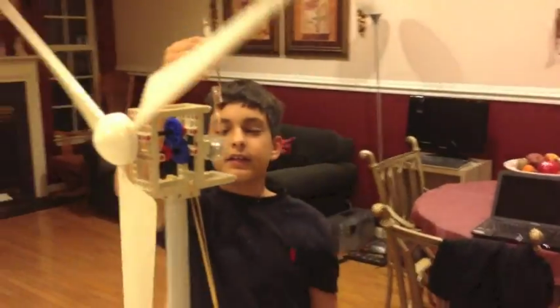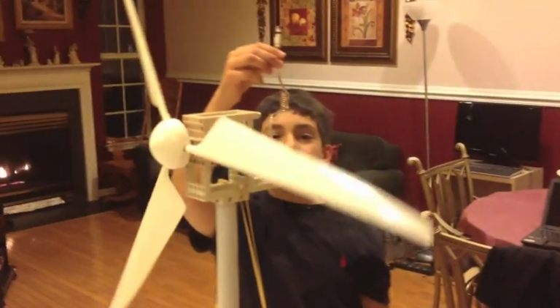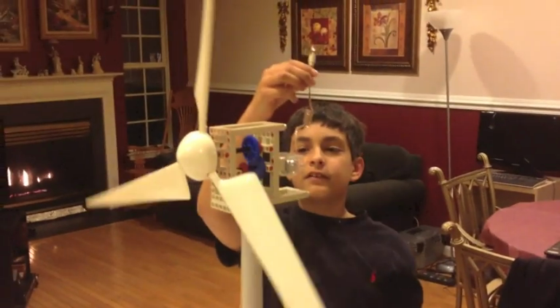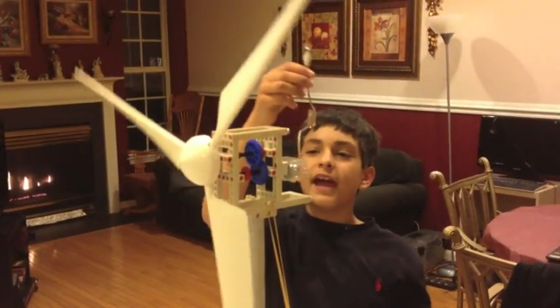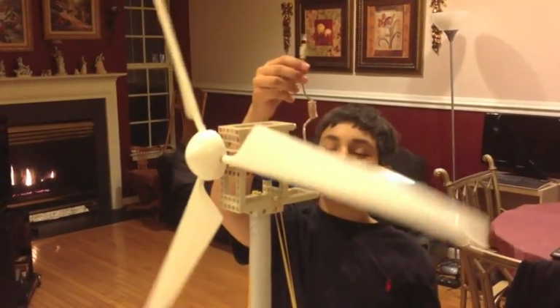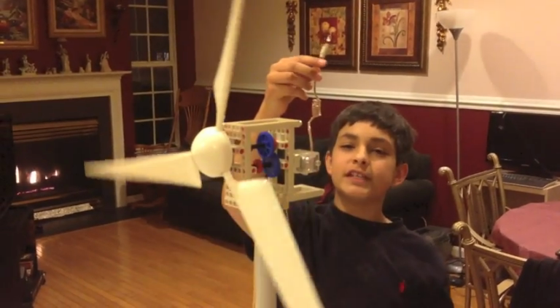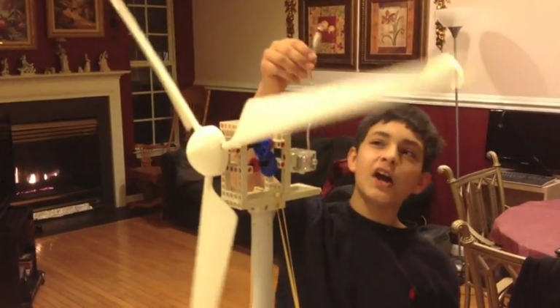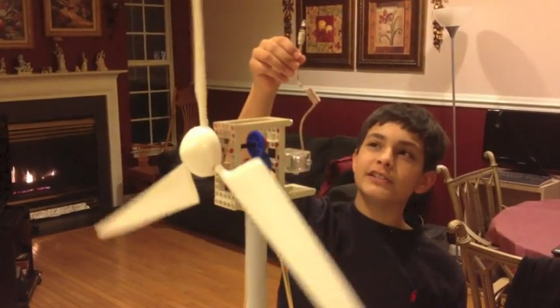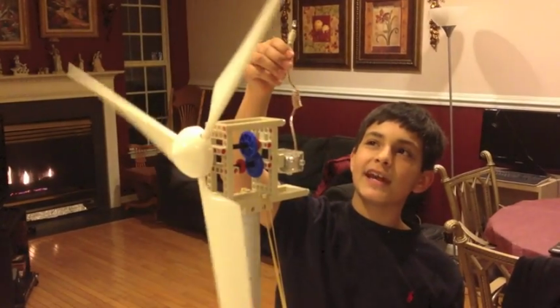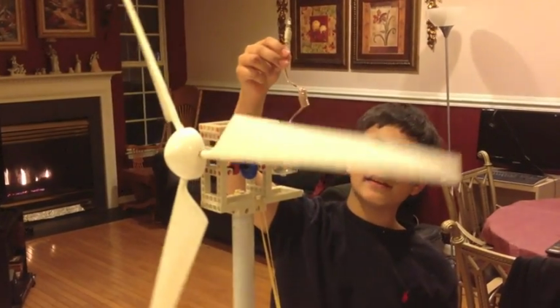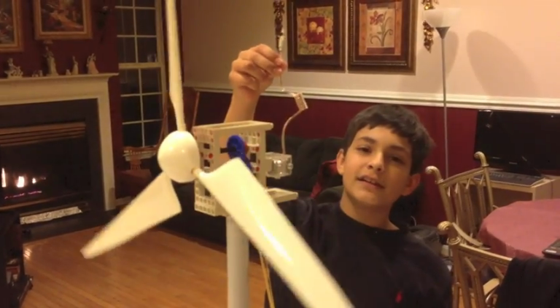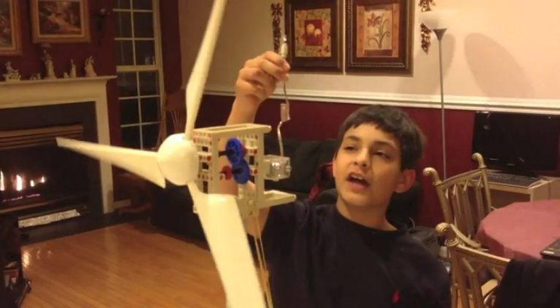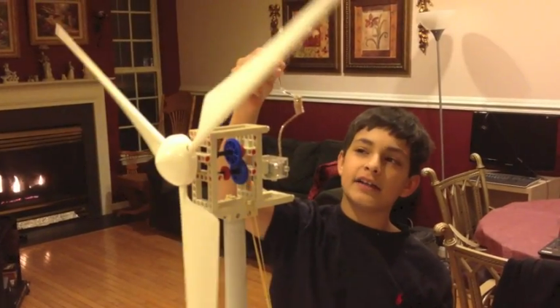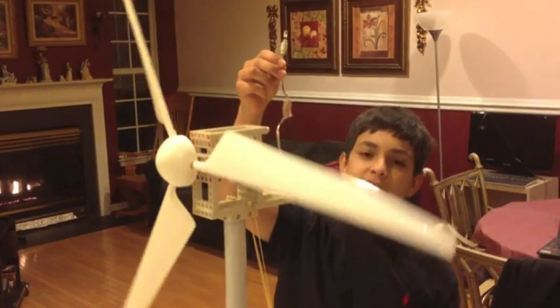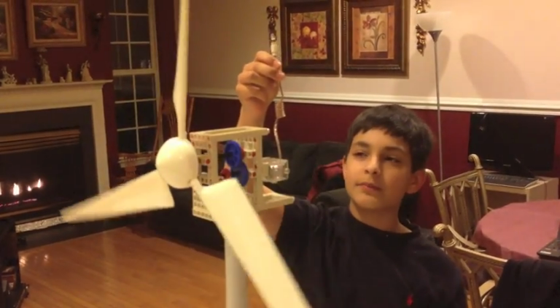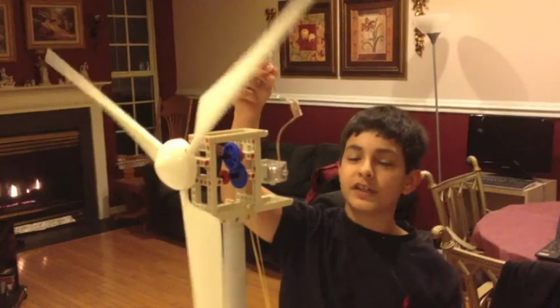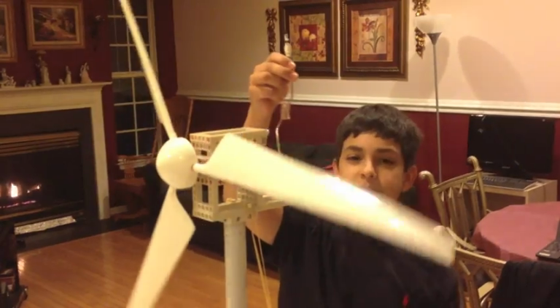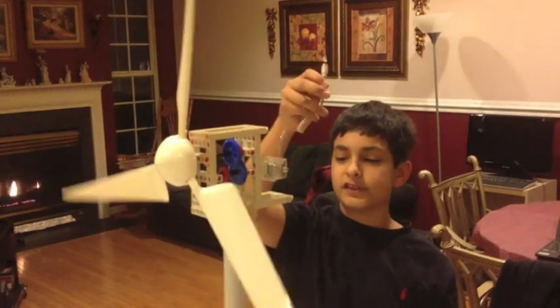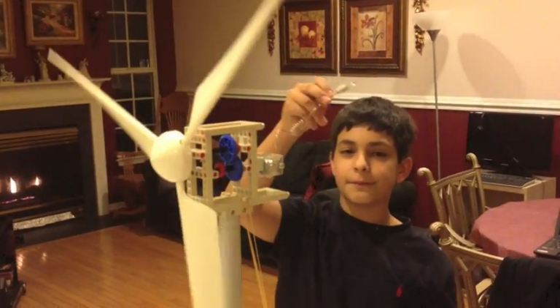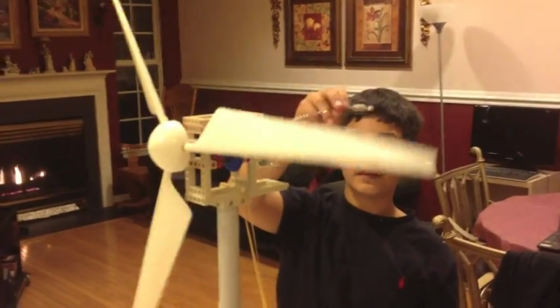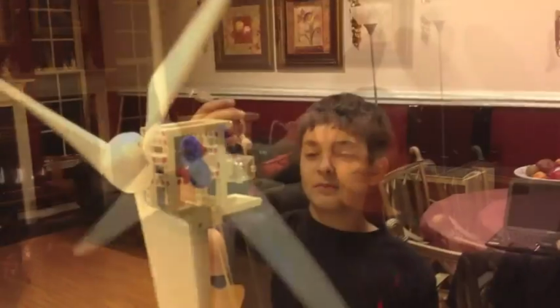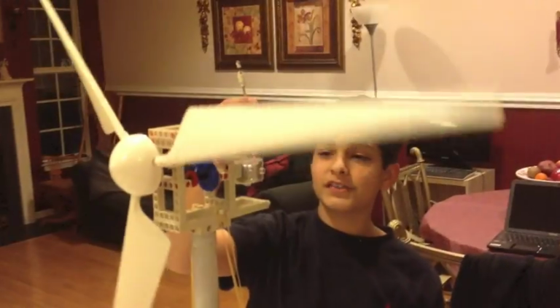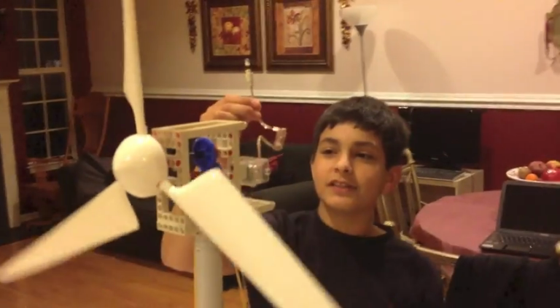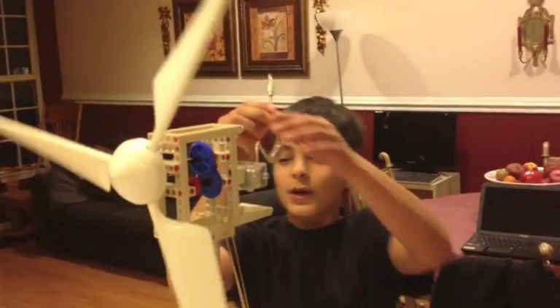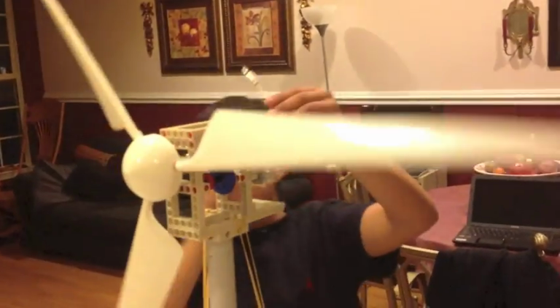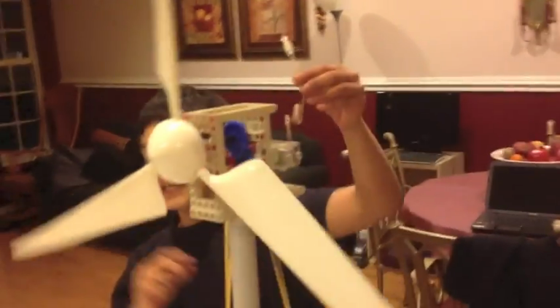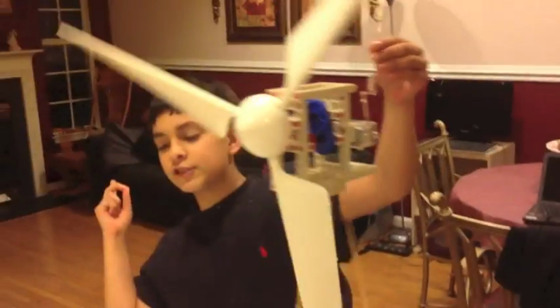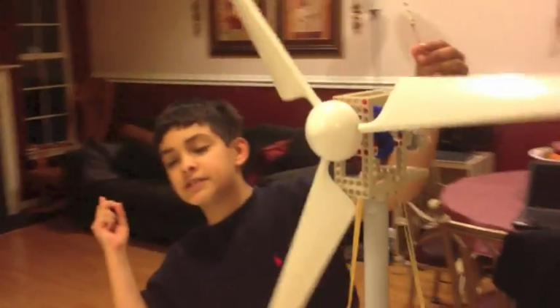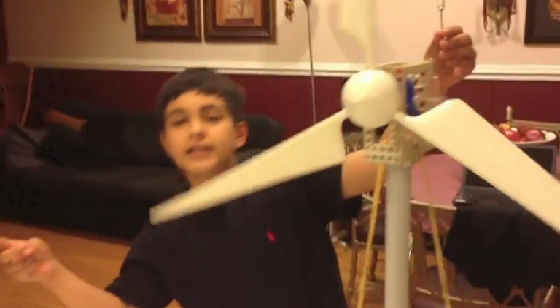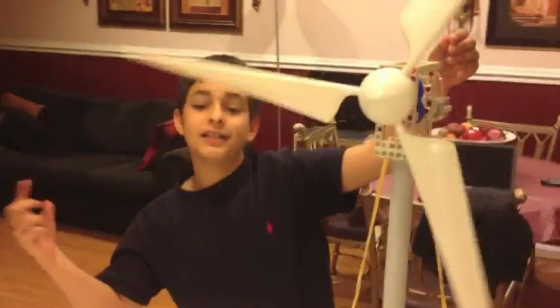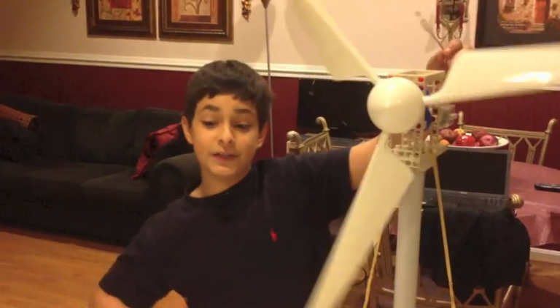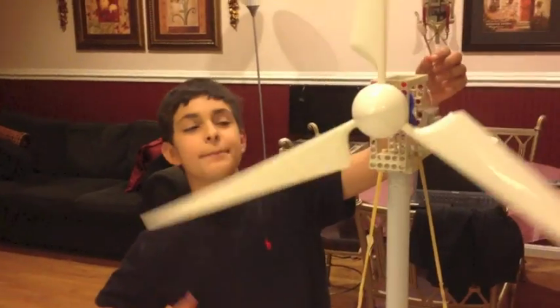And right now, as you can see, it's not really doing anything — it's not producing enough electricity. But my assistant will change the speed to medium. Let's see what happens.